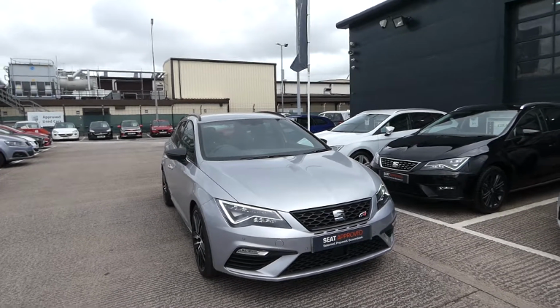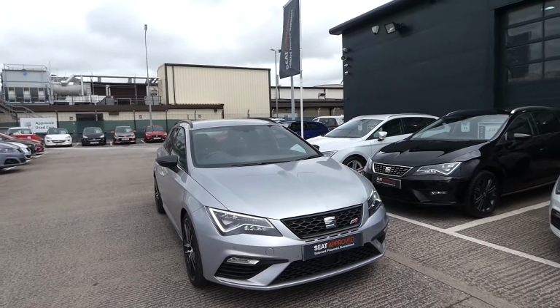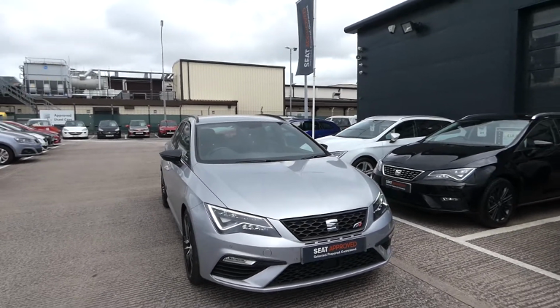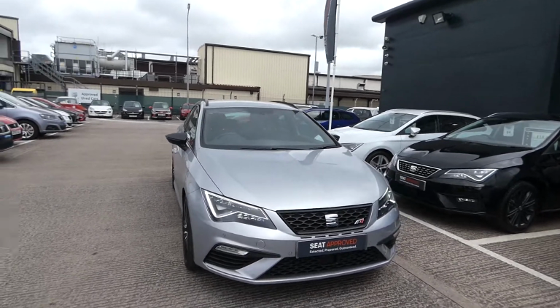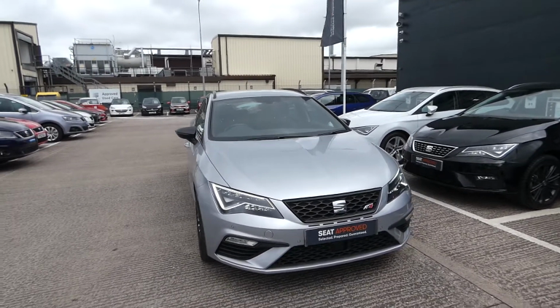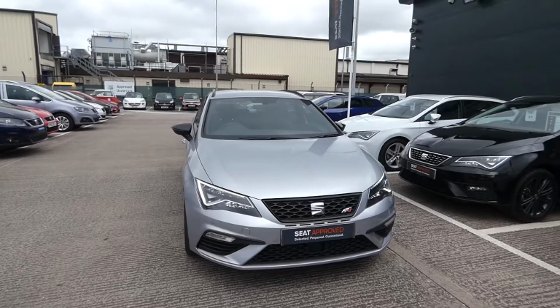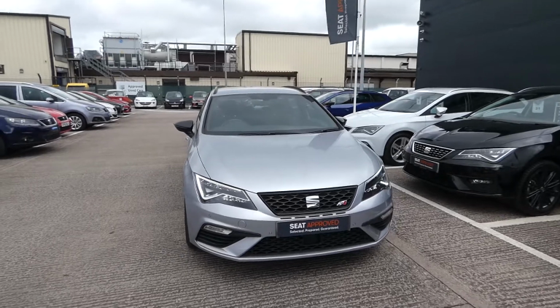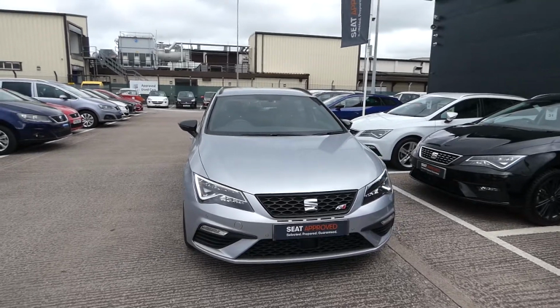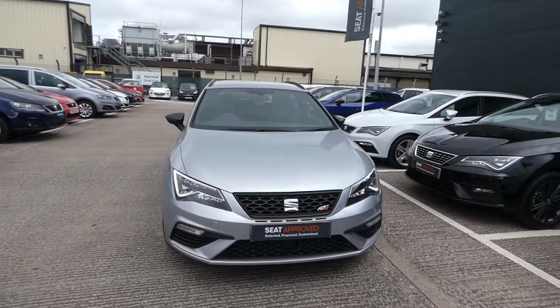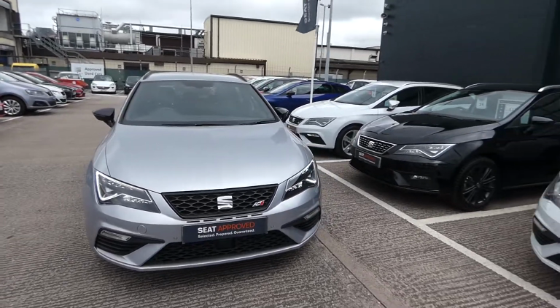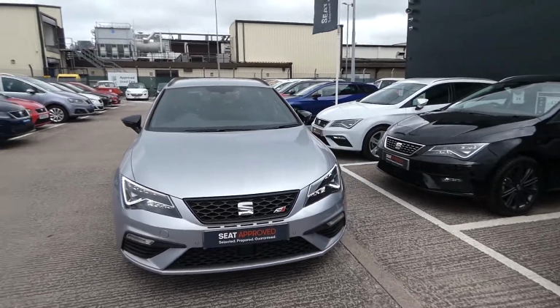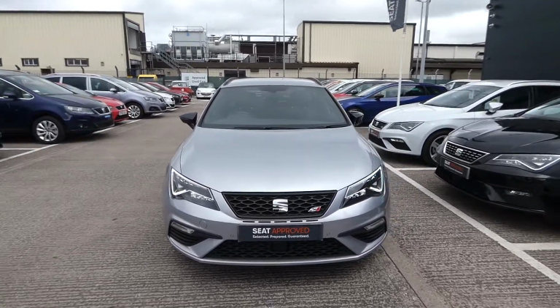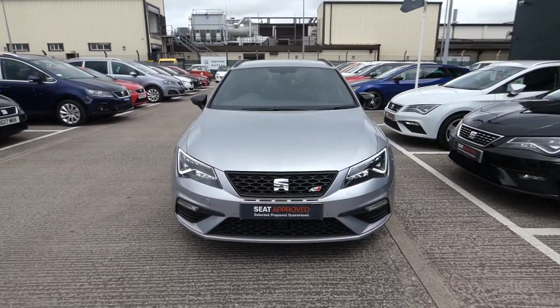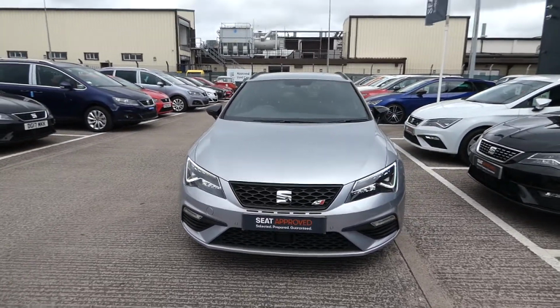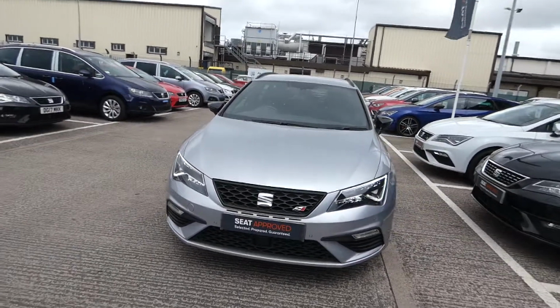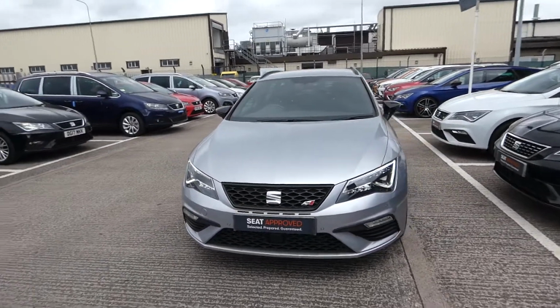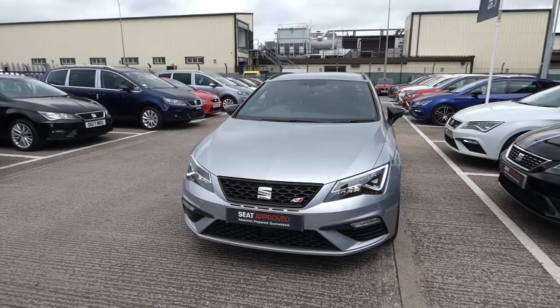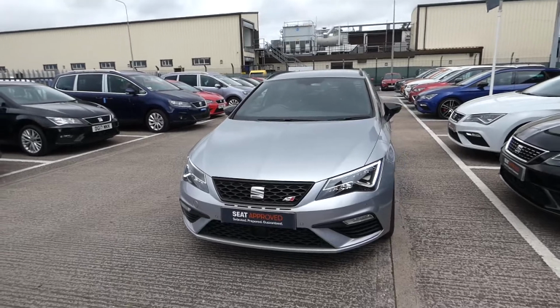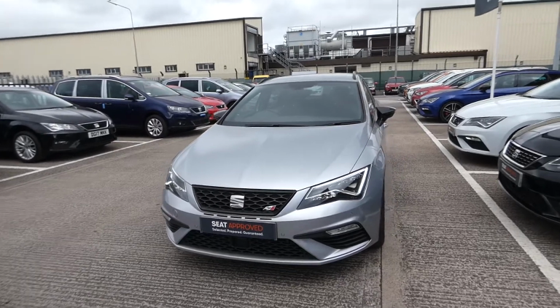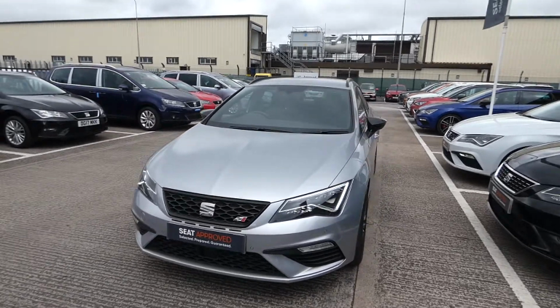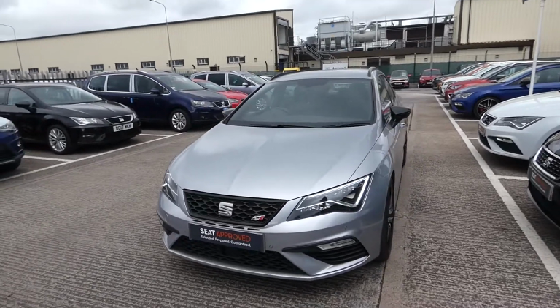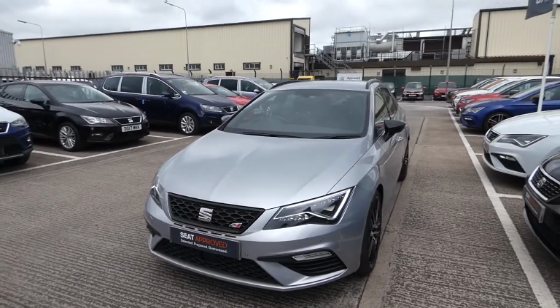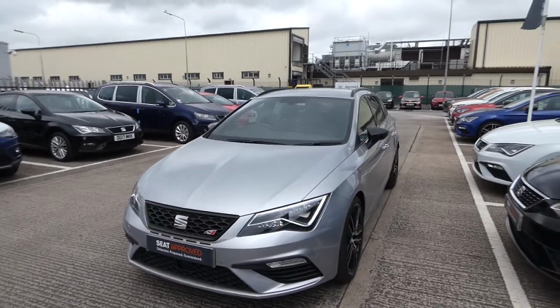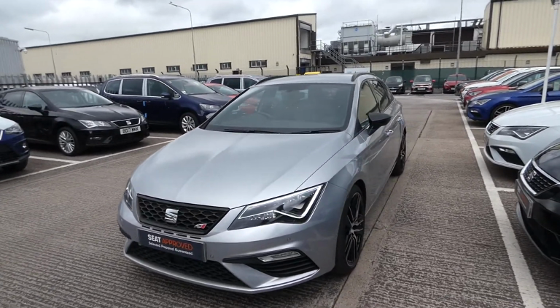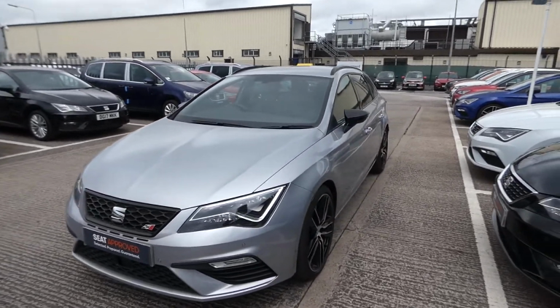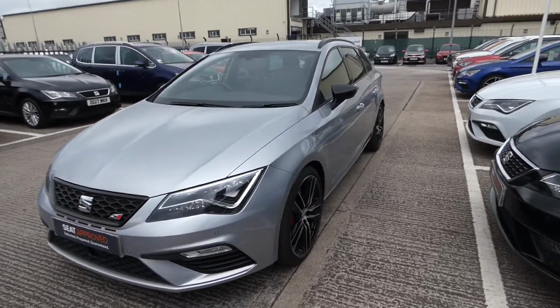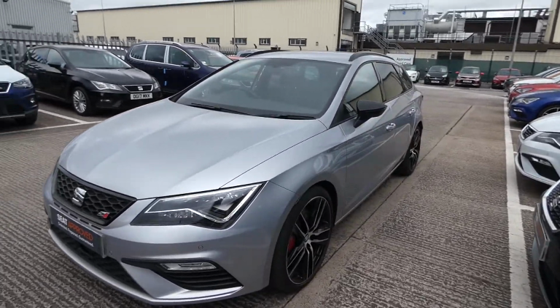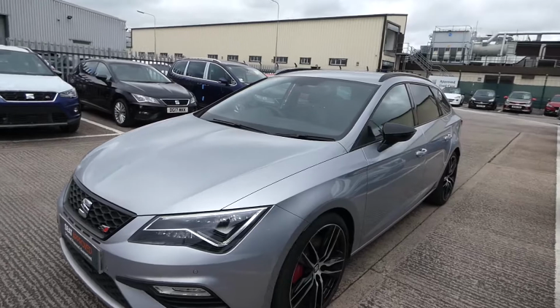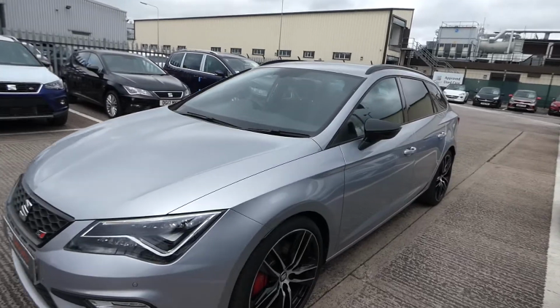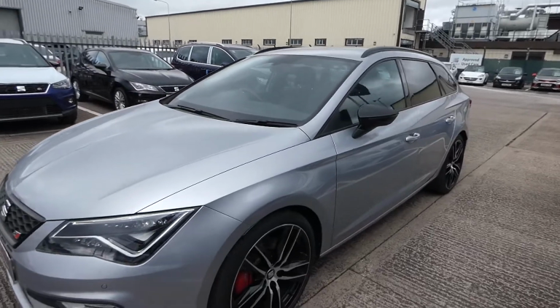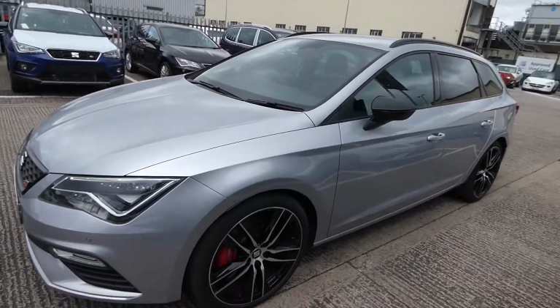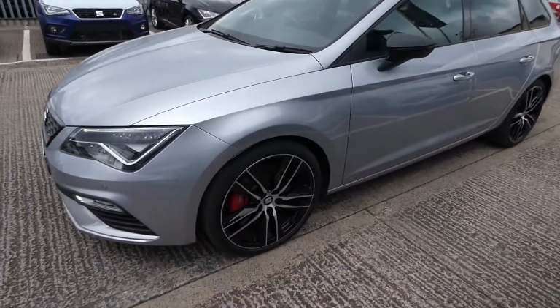This is in metallic paint and it comes with the full LED headlights as well as the LED daytime running lights. Got the black contrast roof rails and side mirrors with the LED indicators just located on there.